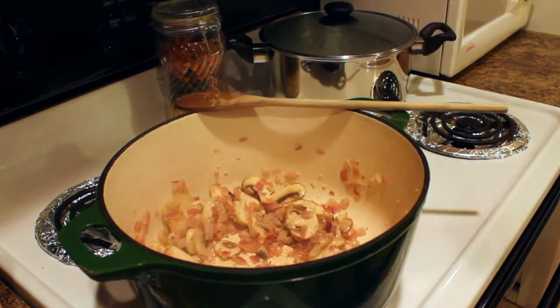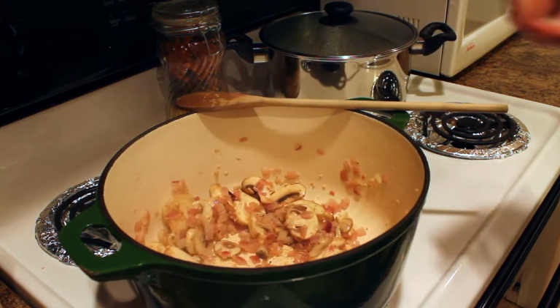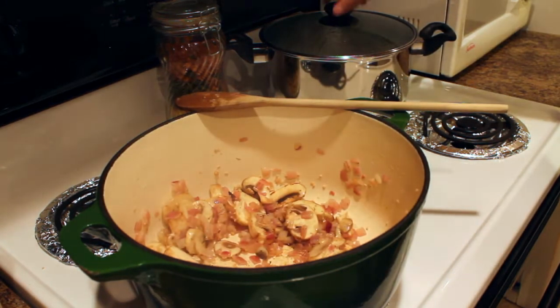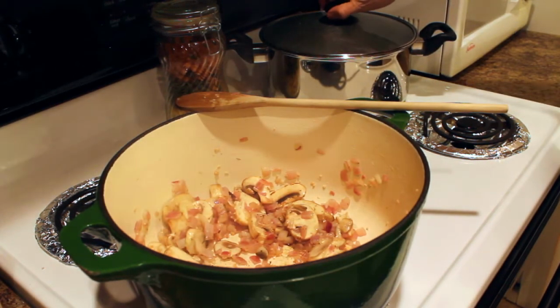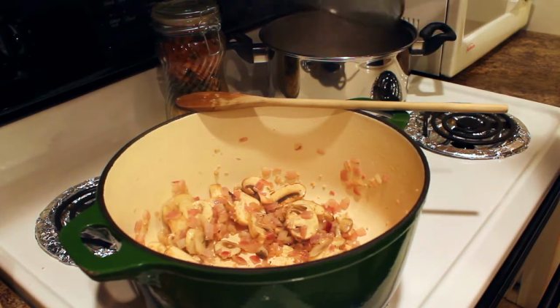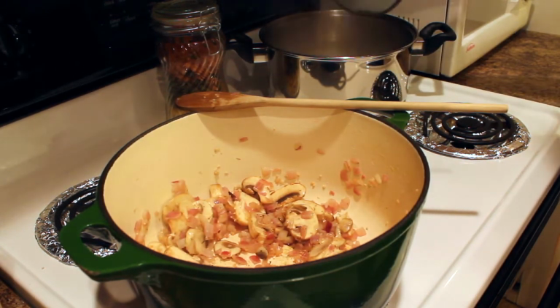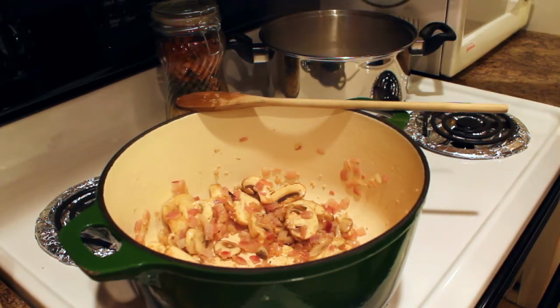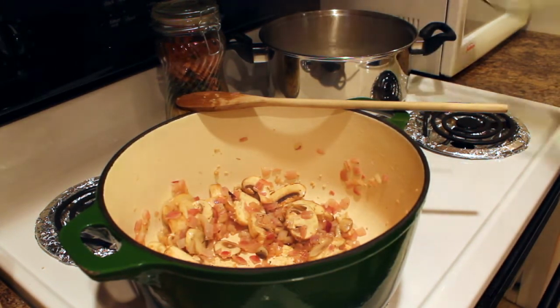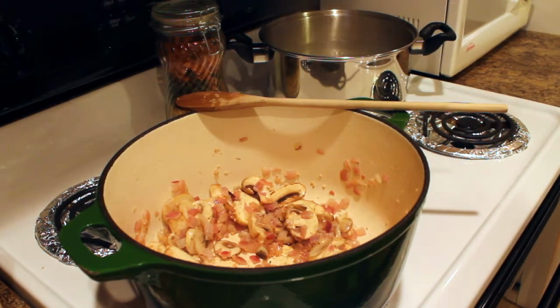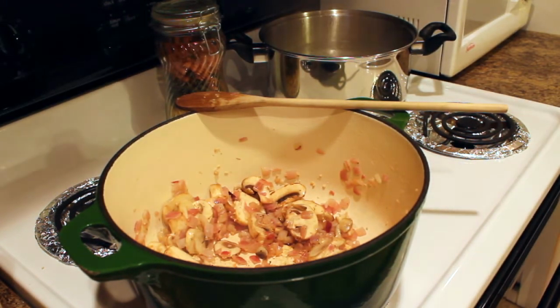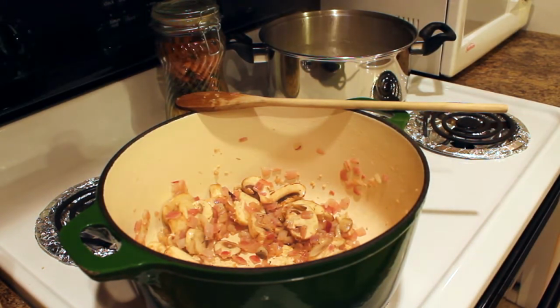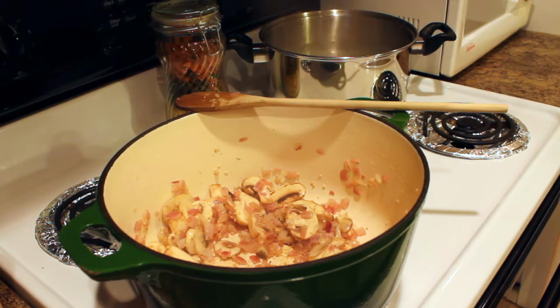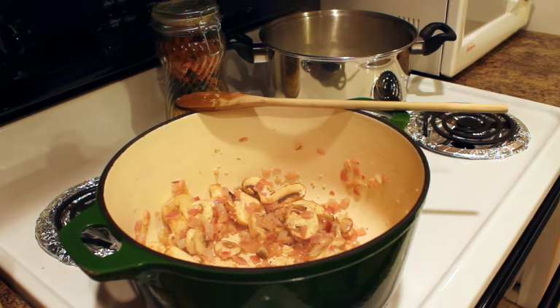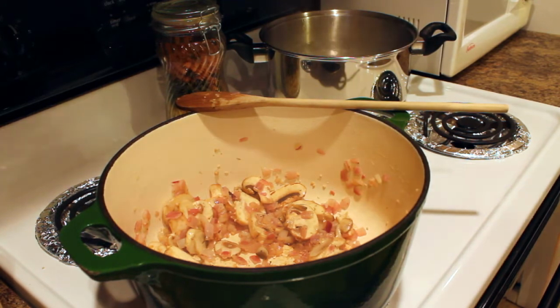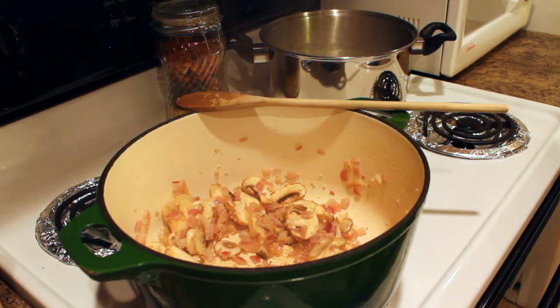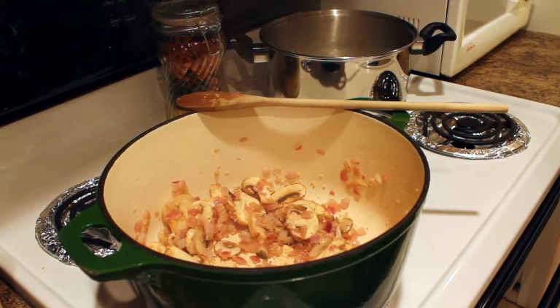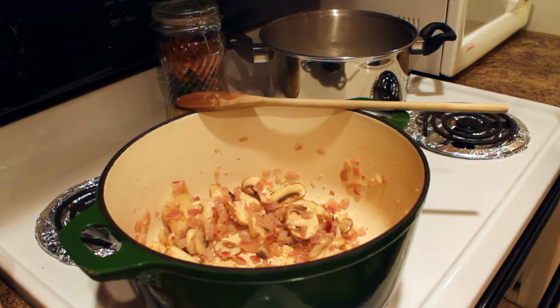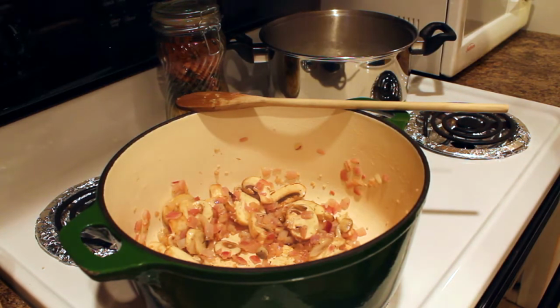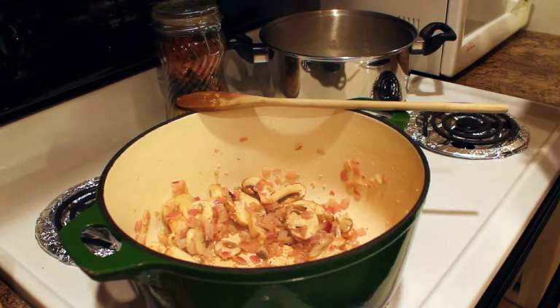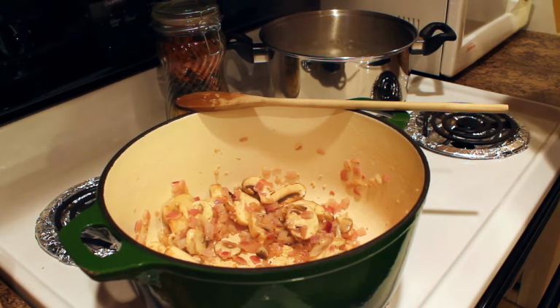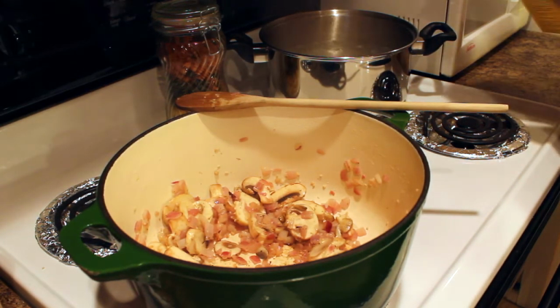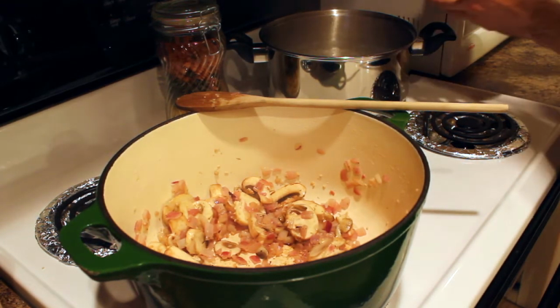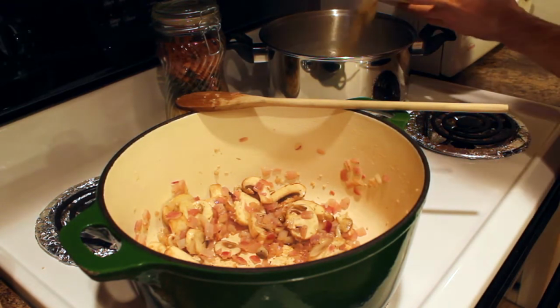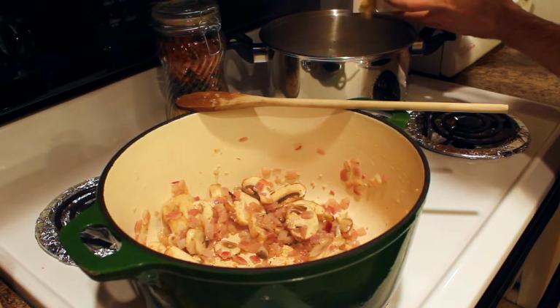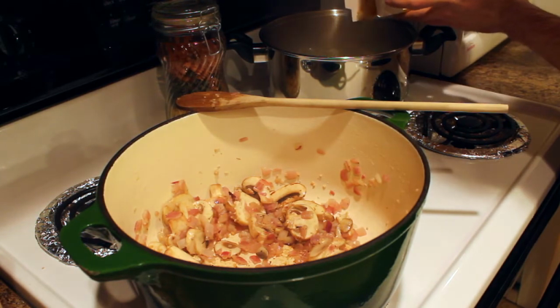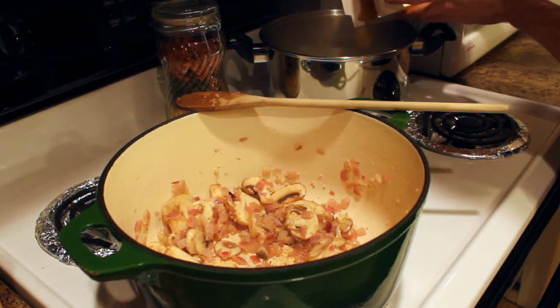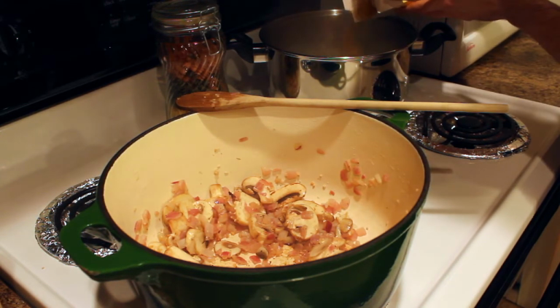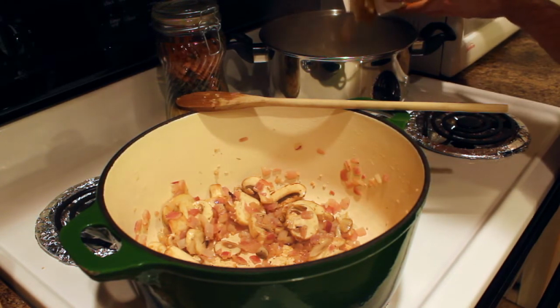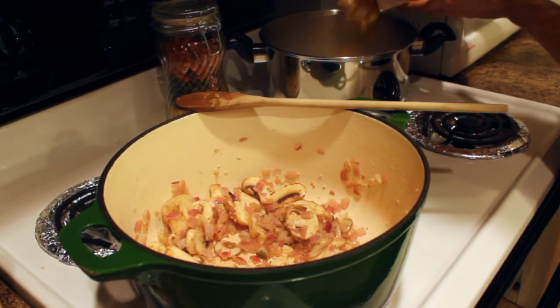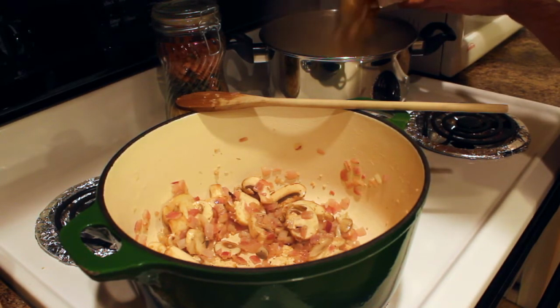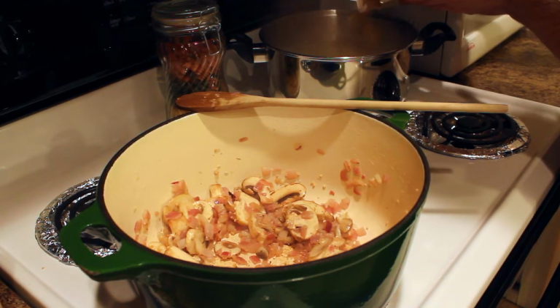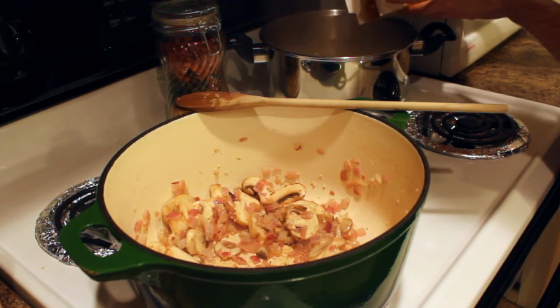By this time your pasta water should have come to a boil. We'll add eight ounces of pasta — using bow tie whole wheat pasta, about half a box.